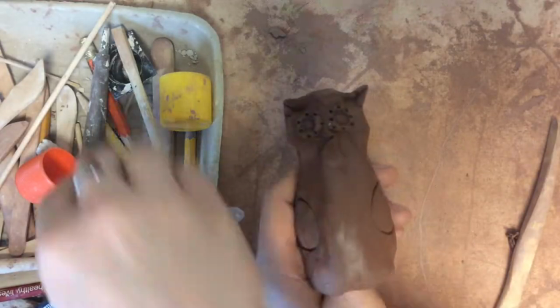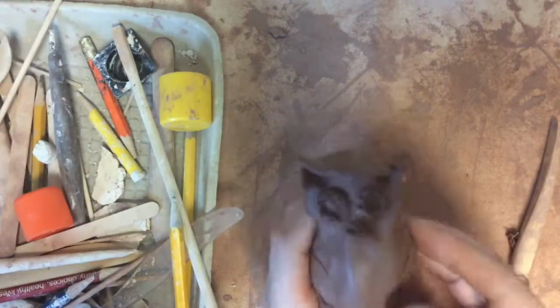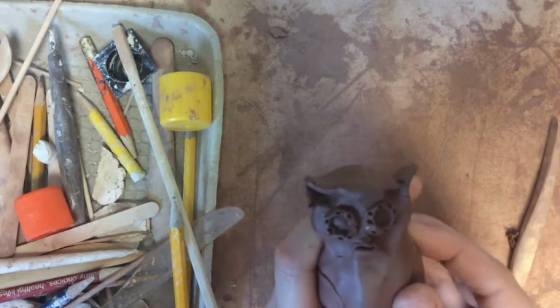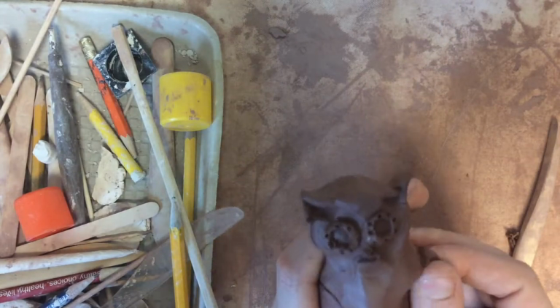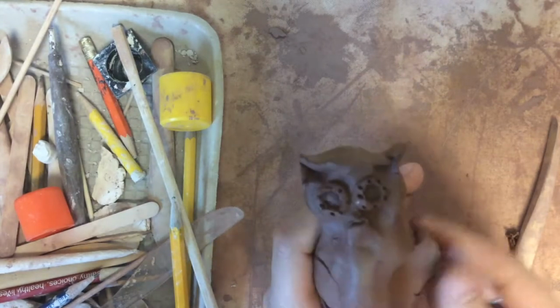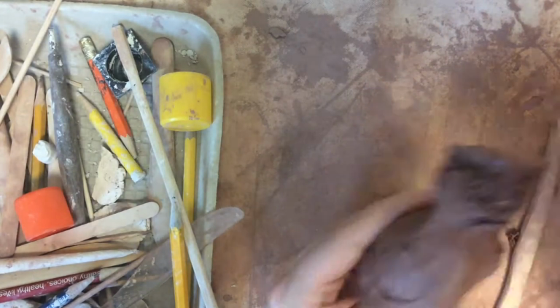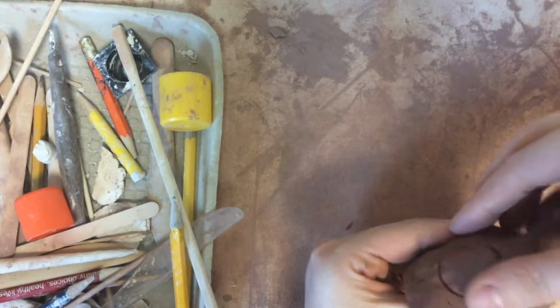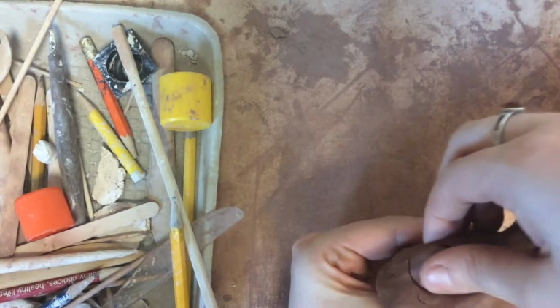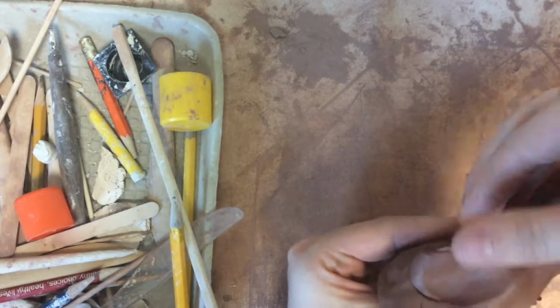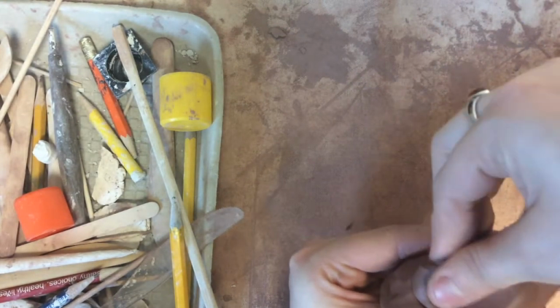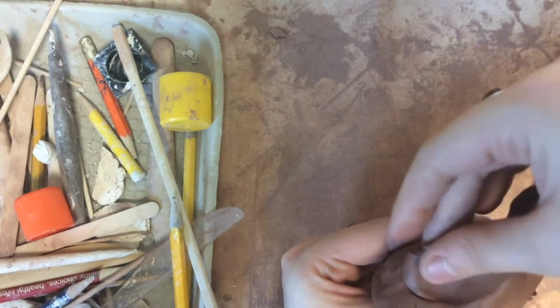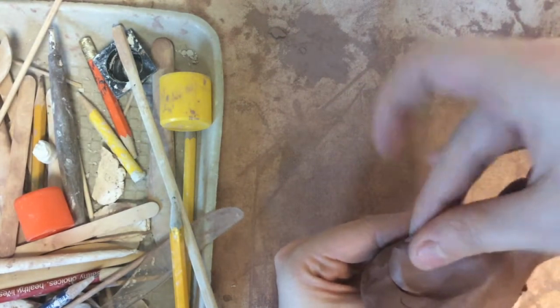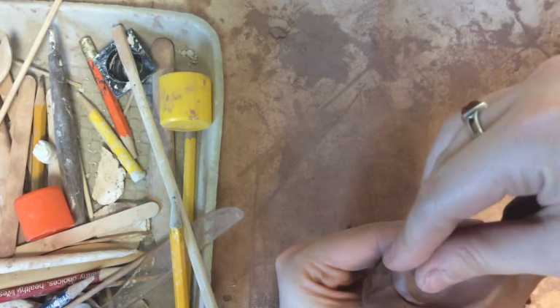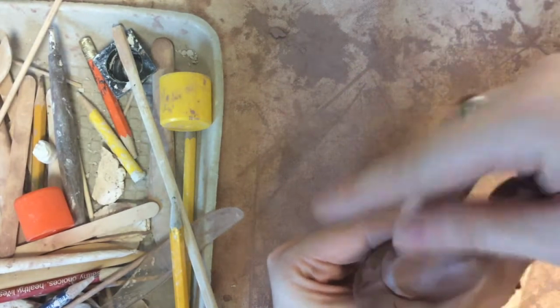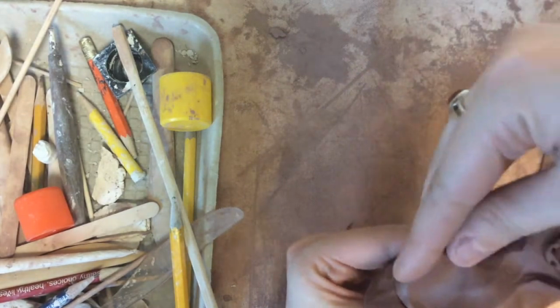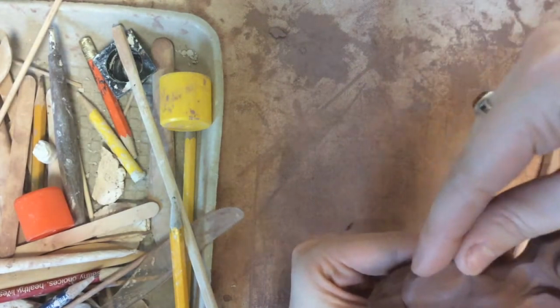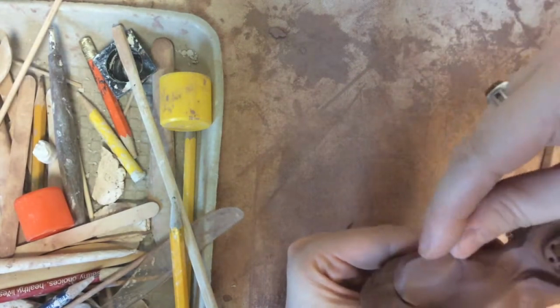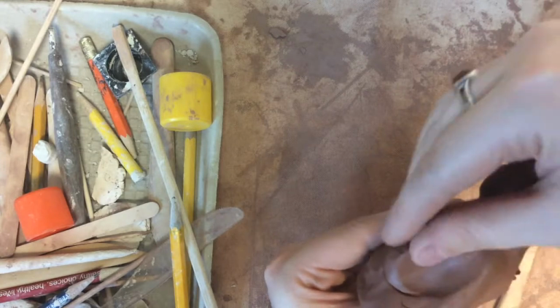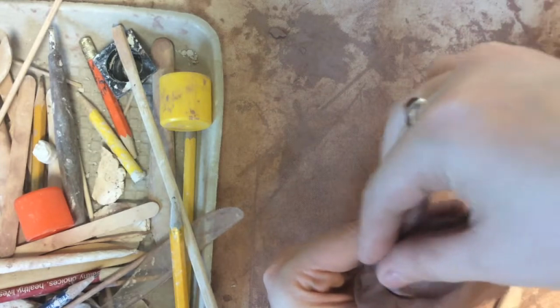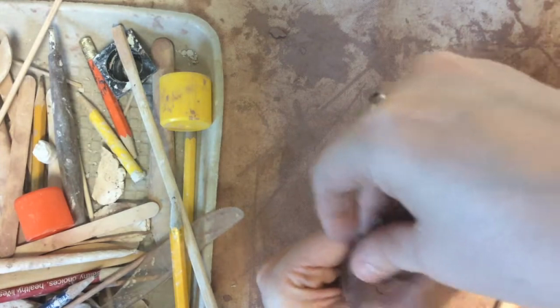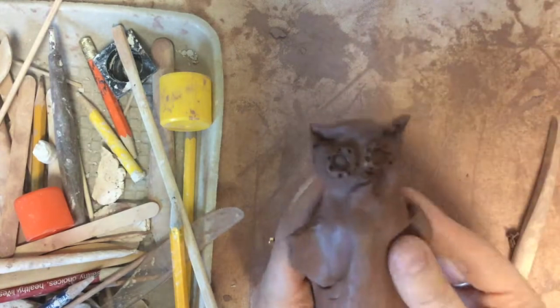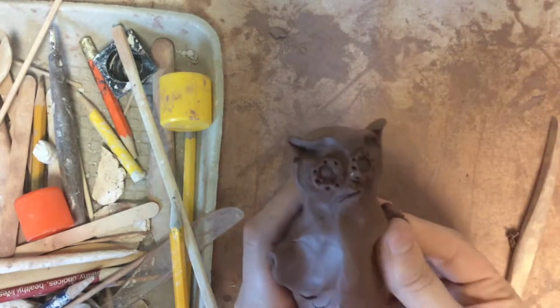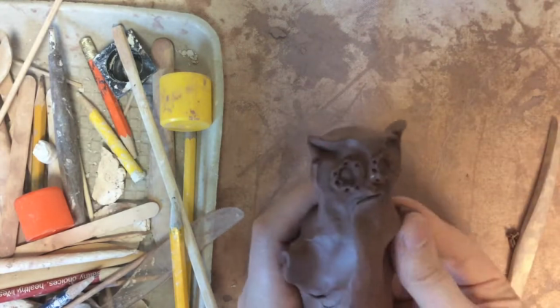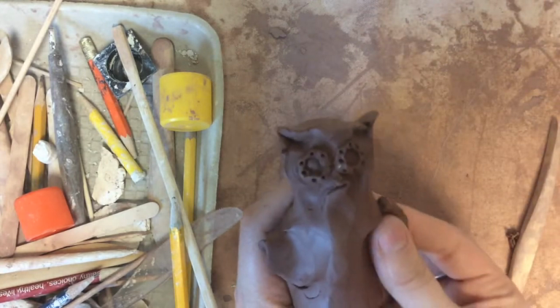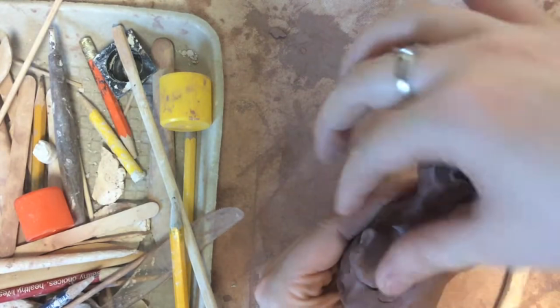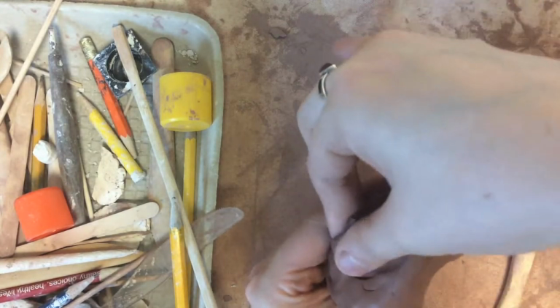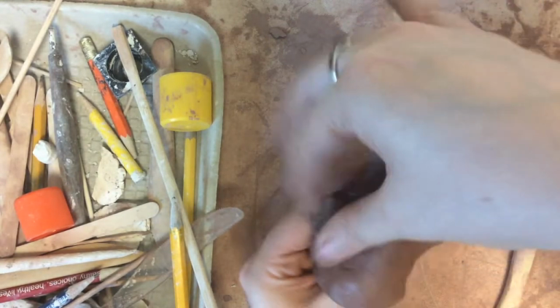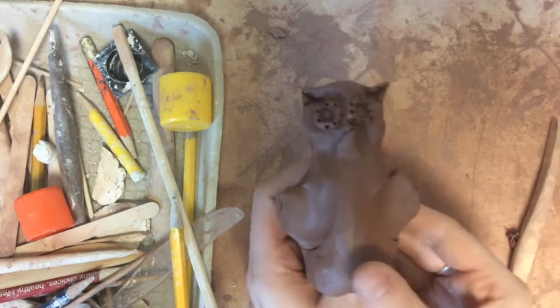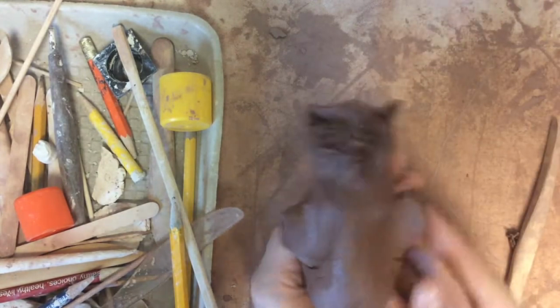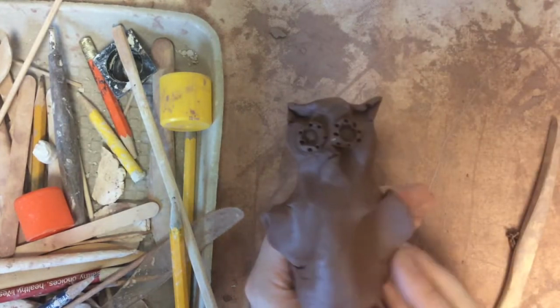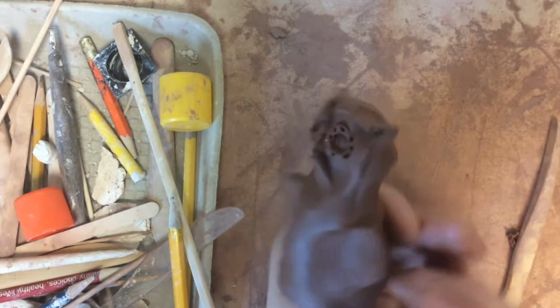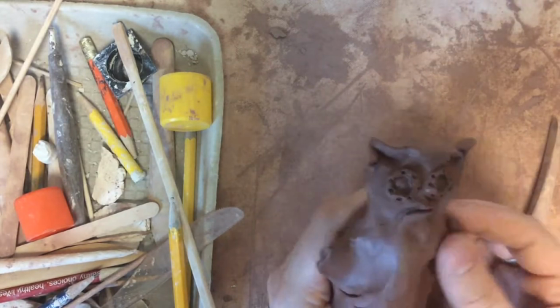I'm also going to use a pinching technique to create the wings on my animal. I'm just pinching some small wings because on a totem the parts and pieces don't really stick out very far.